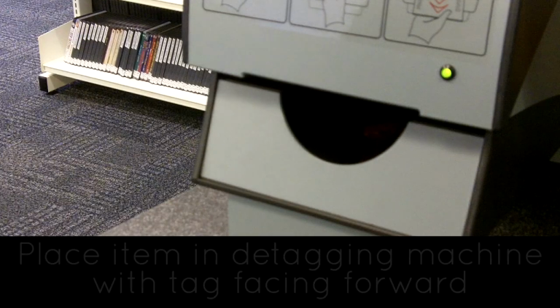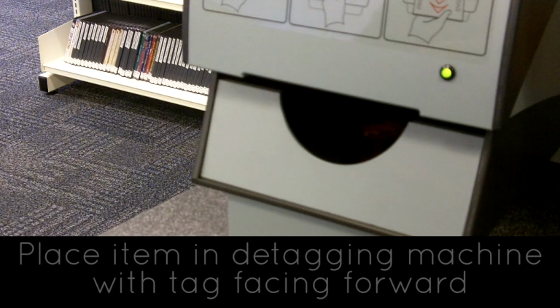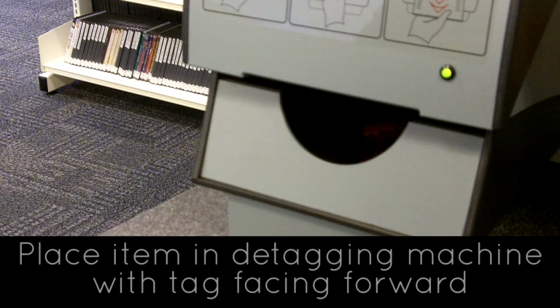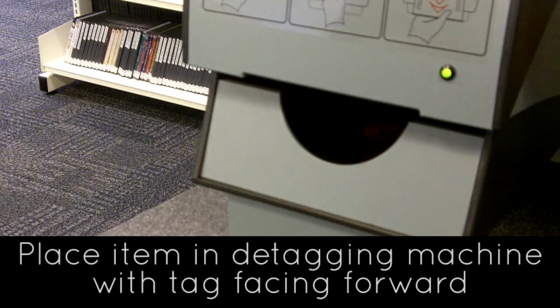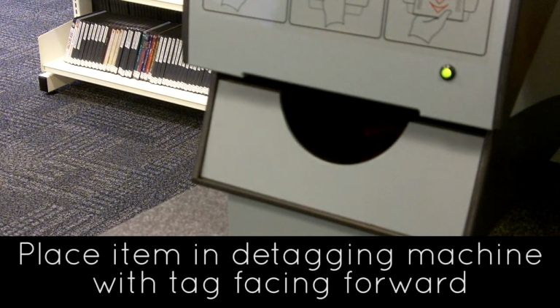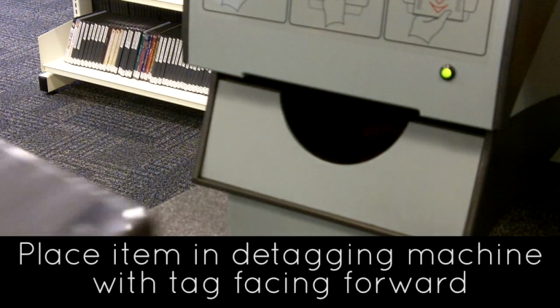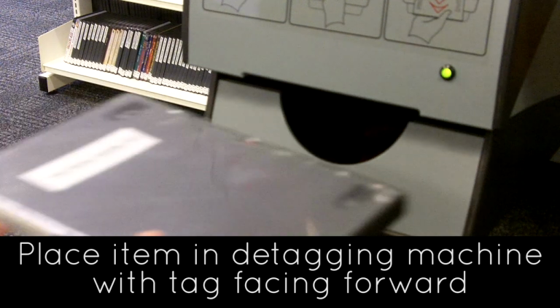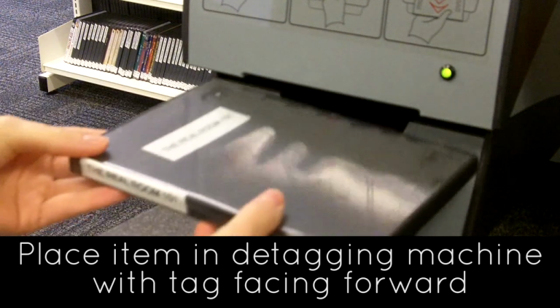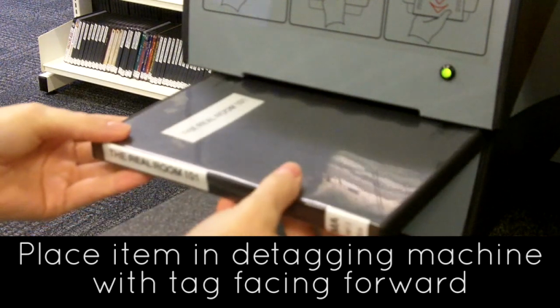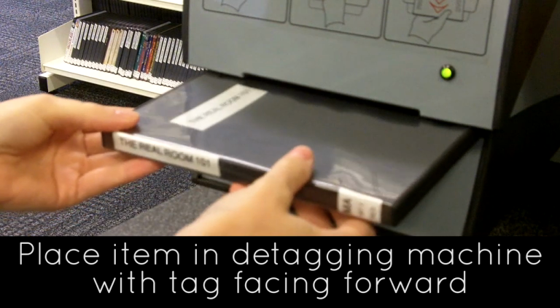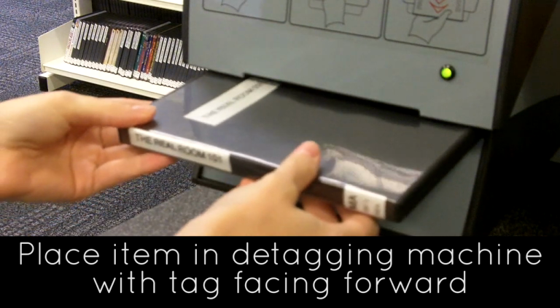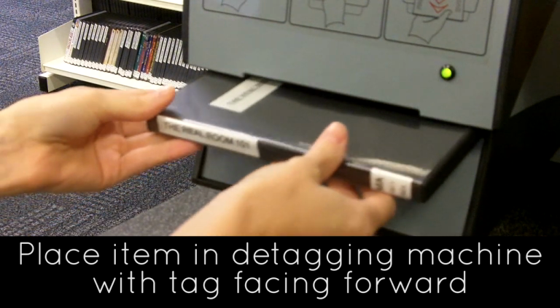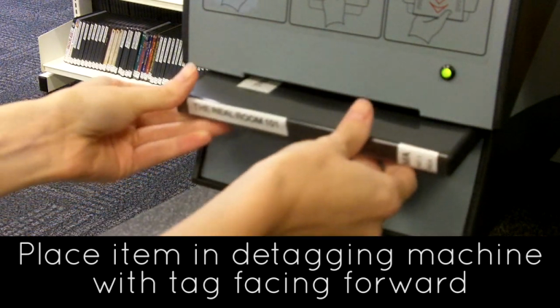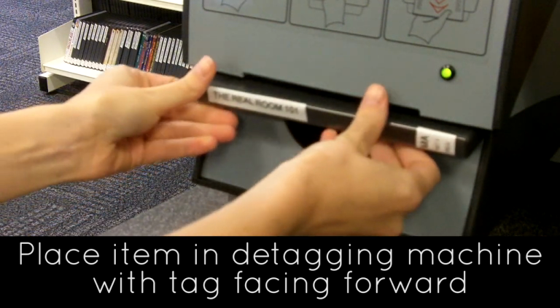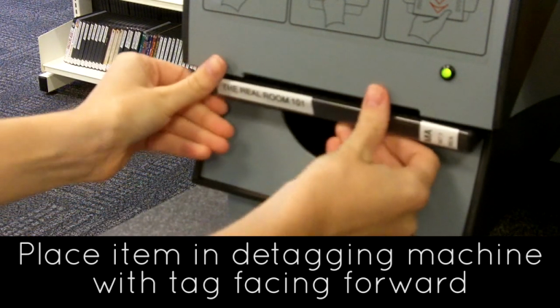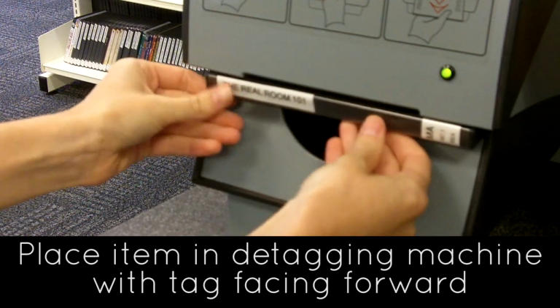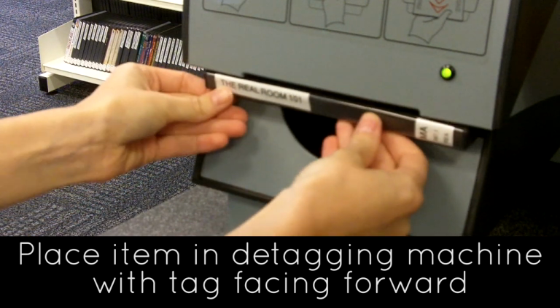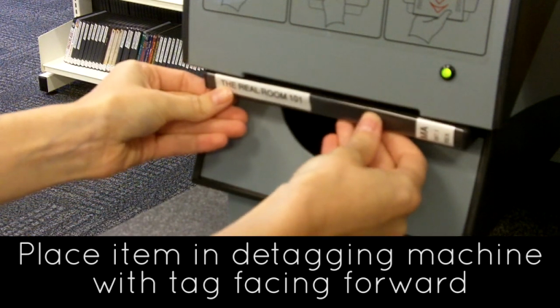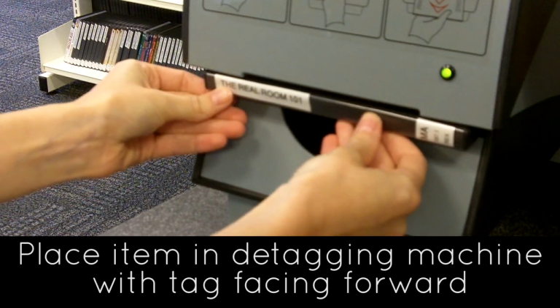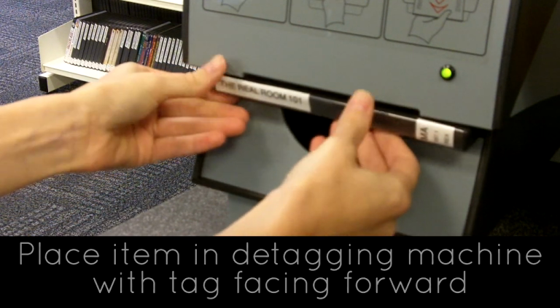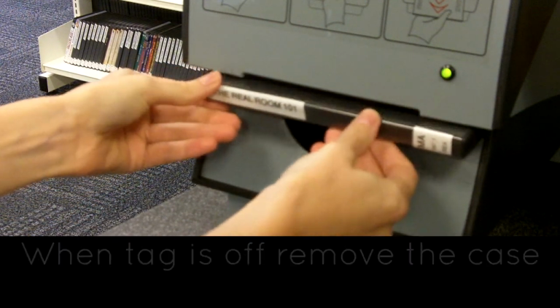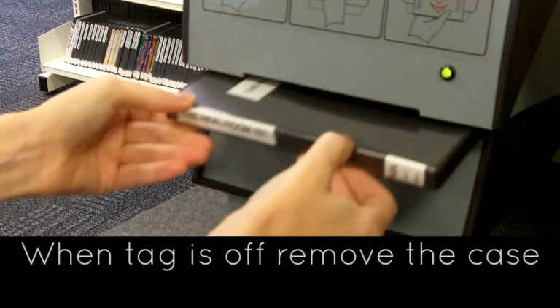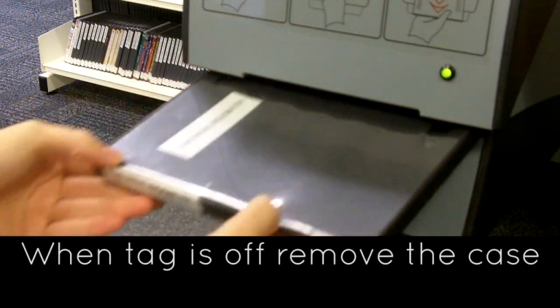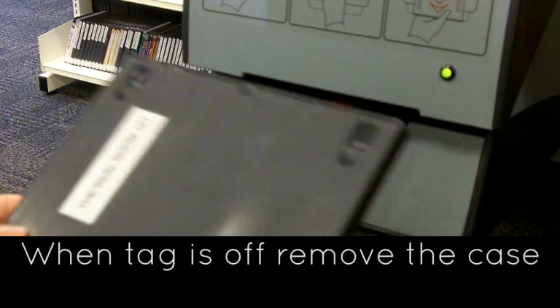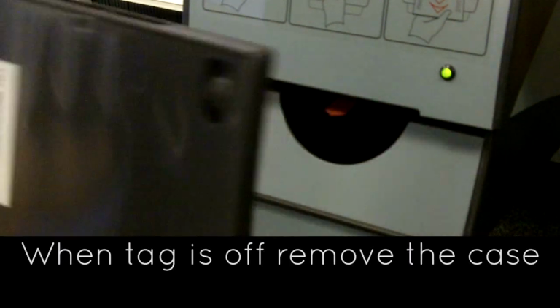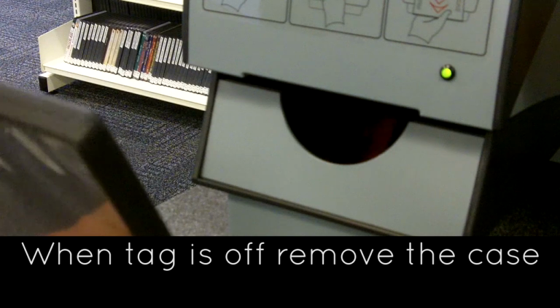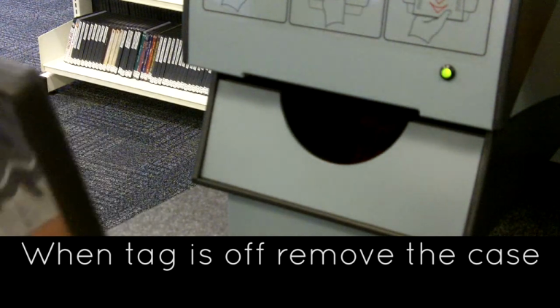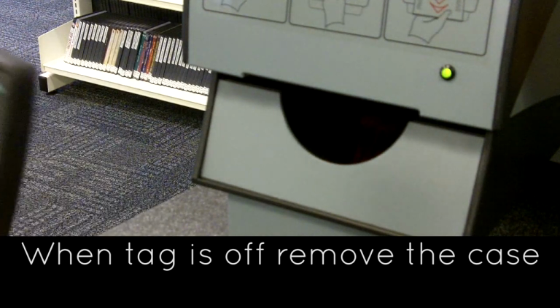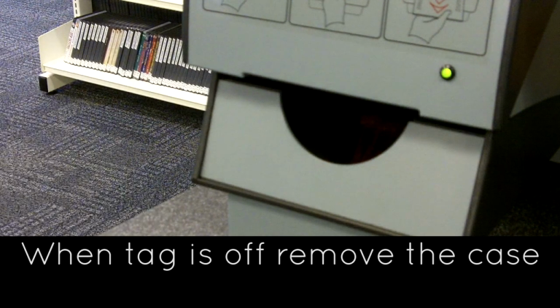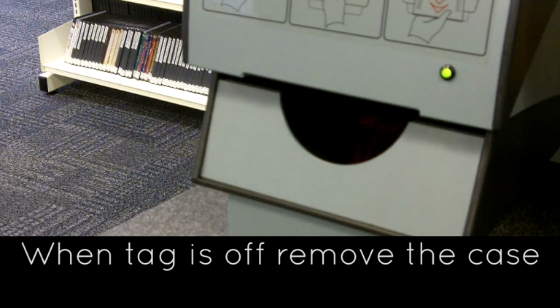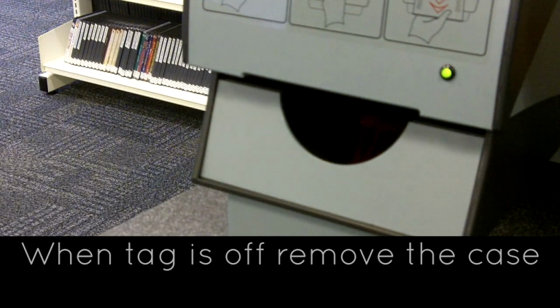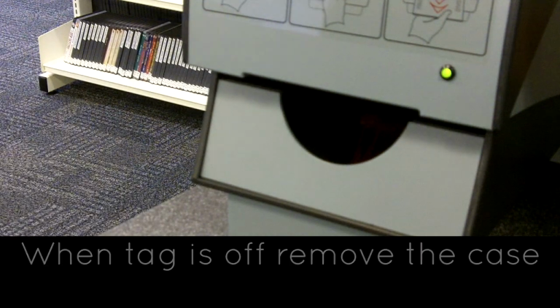Then put the item lengthways in the detagging machine with the tag facing forward like this. You'll hear the machine take the tag off and then you can remove the case again.